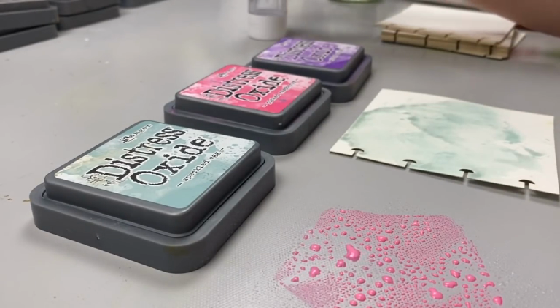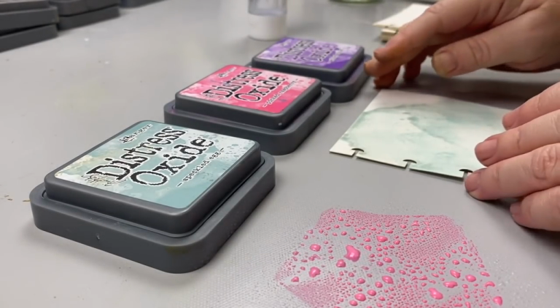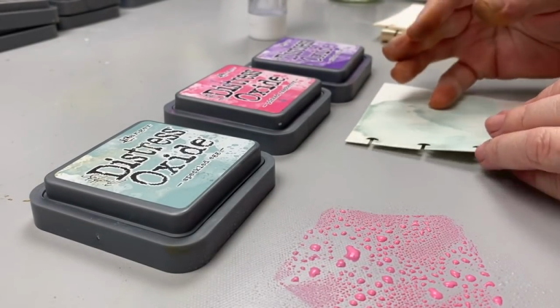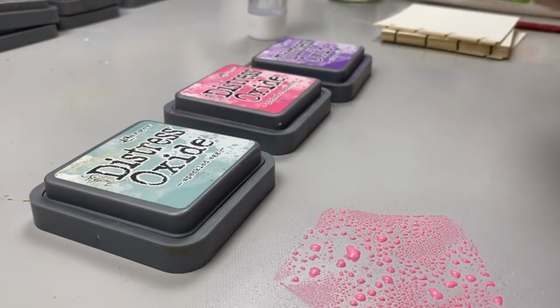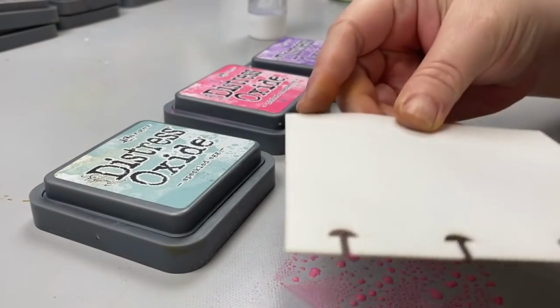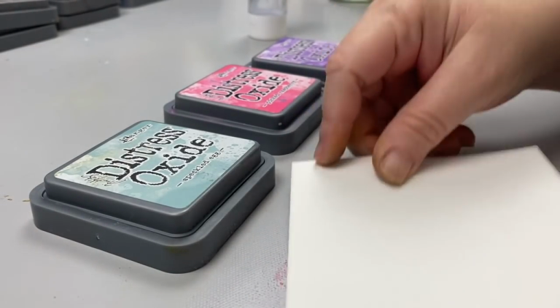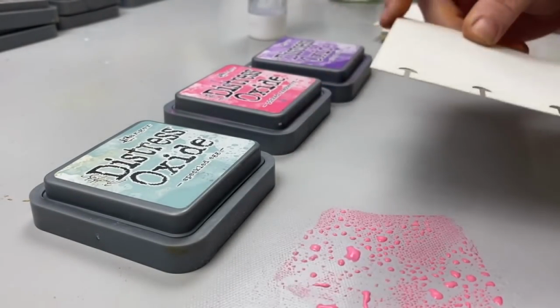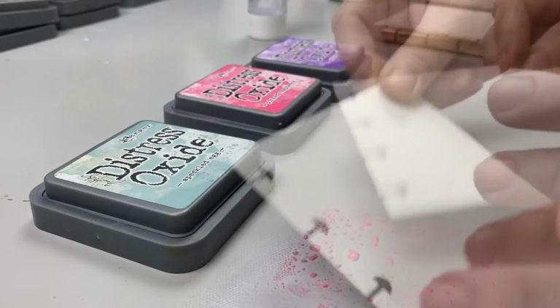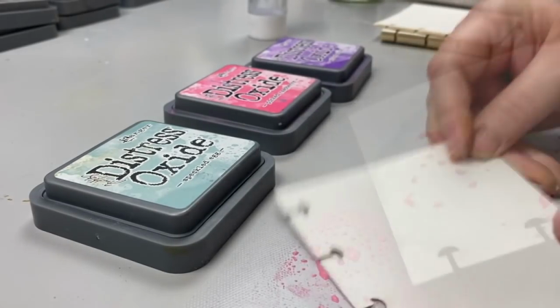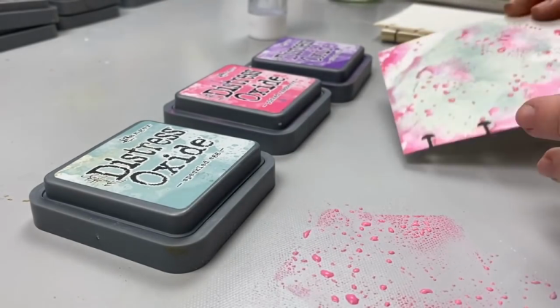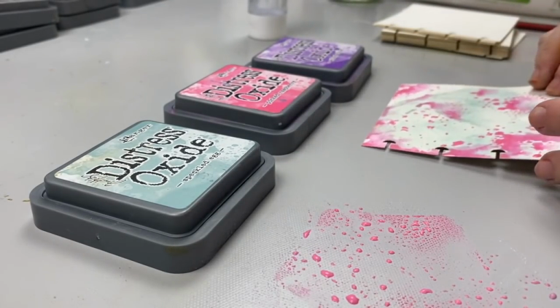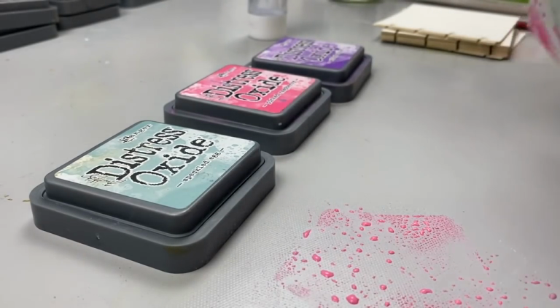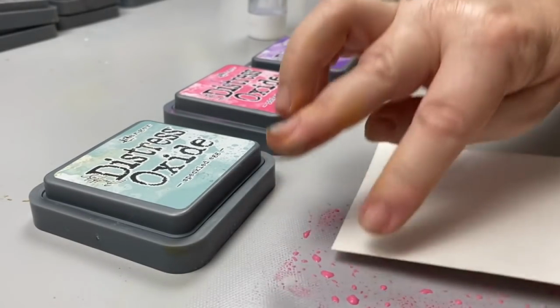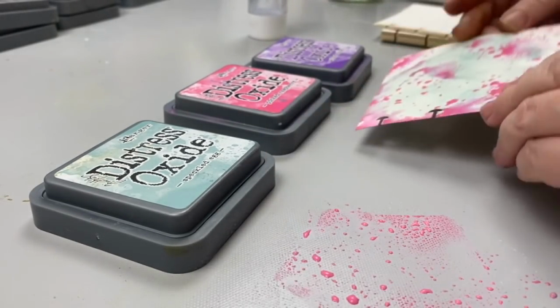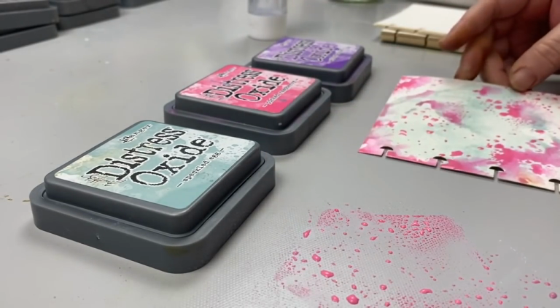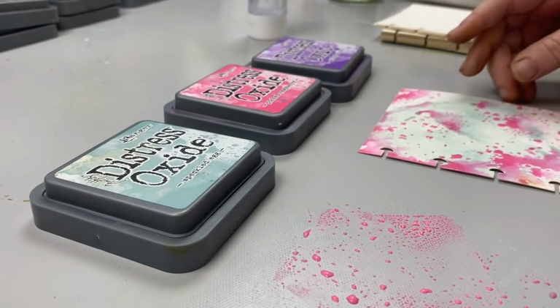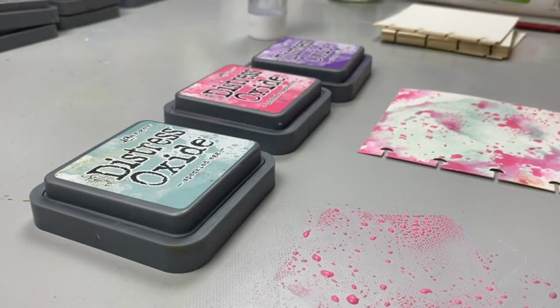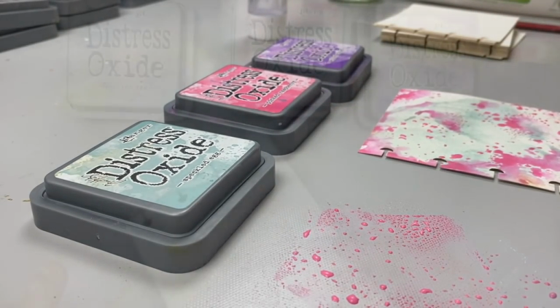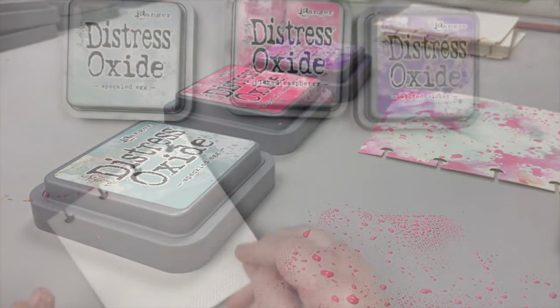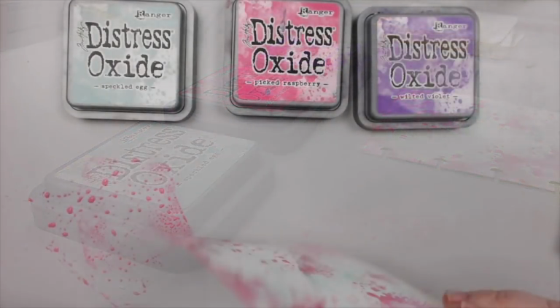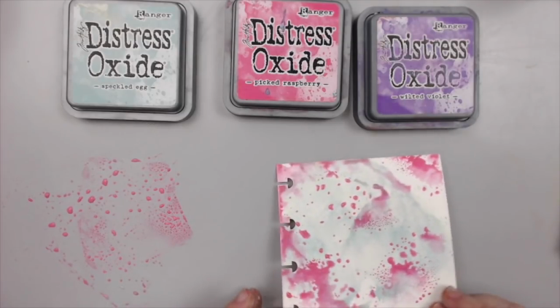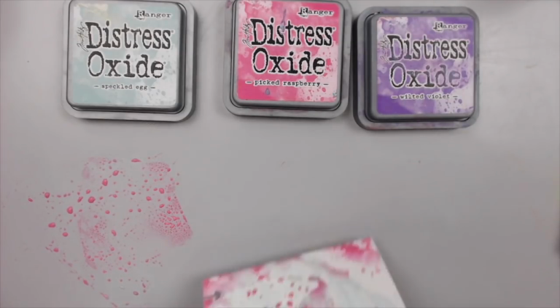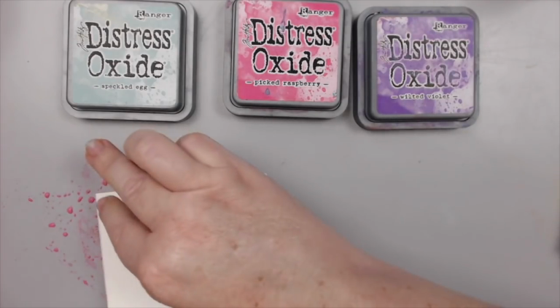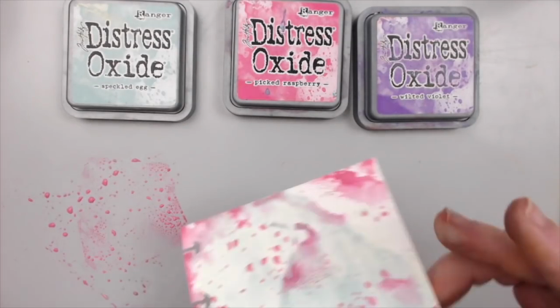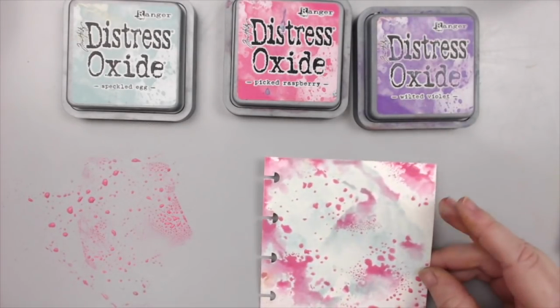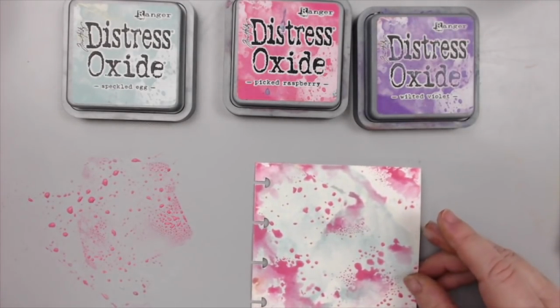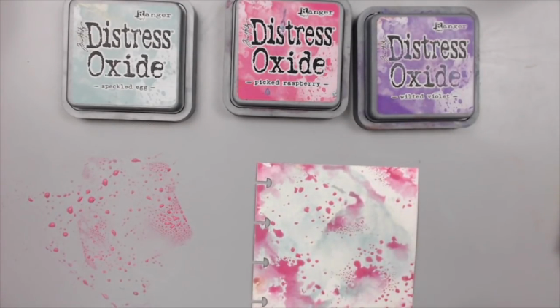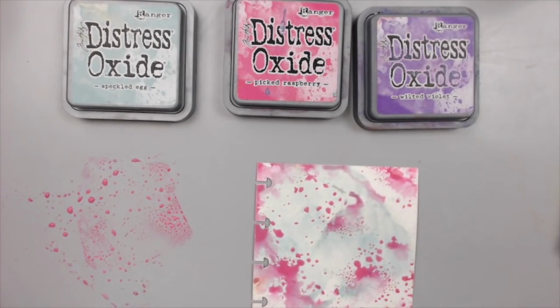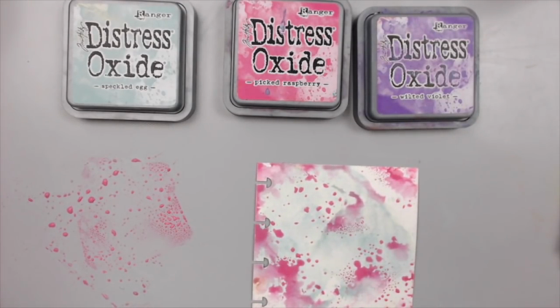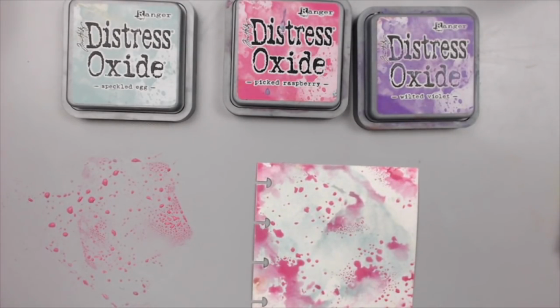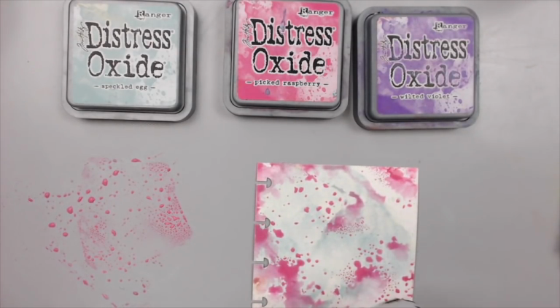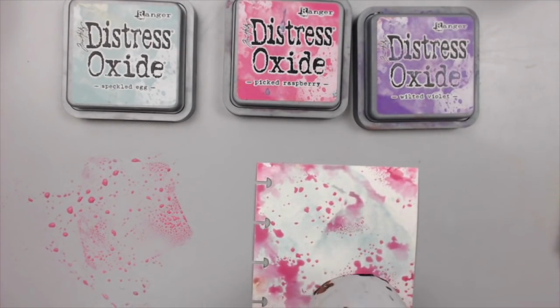Whether it's two of the colors together or all three at once, the combination makes my soul sing. I will still add them in the same way as I did in my first combo, but you will notice that the results will be completely different.